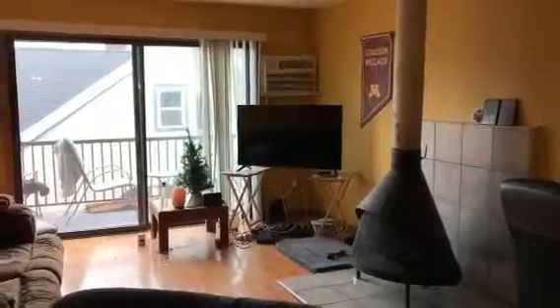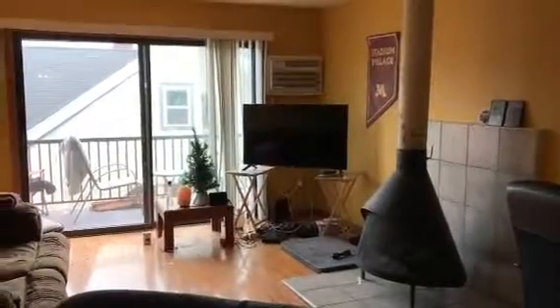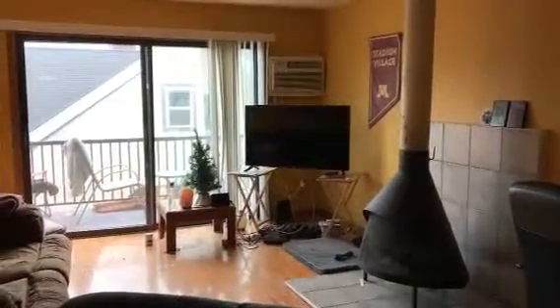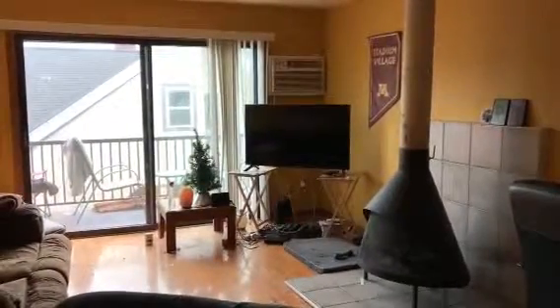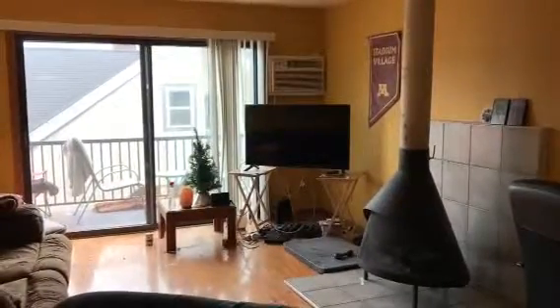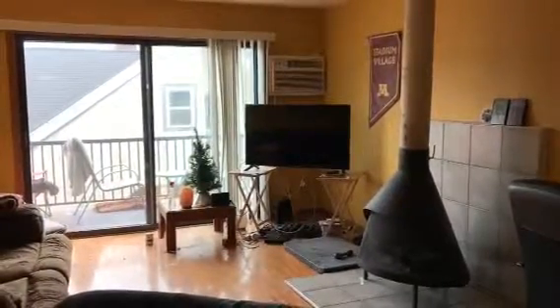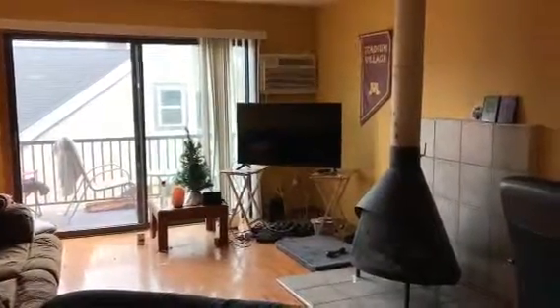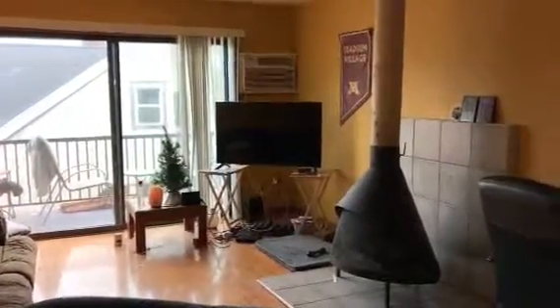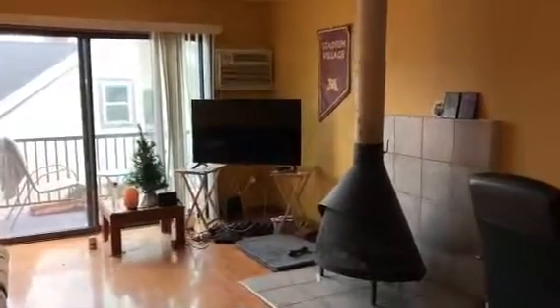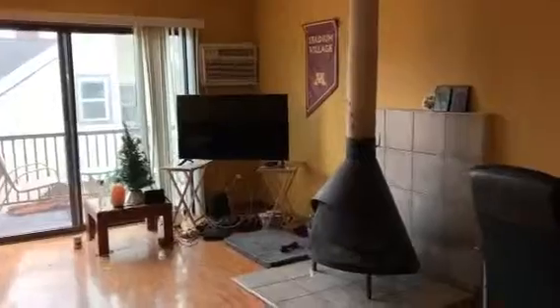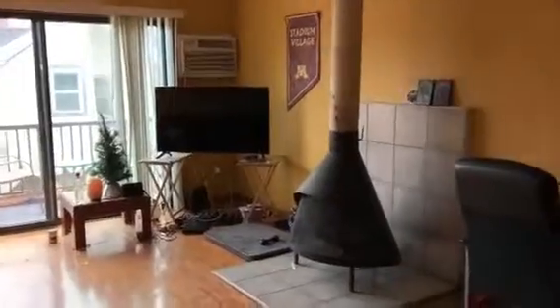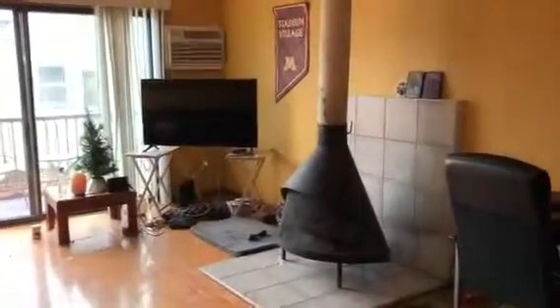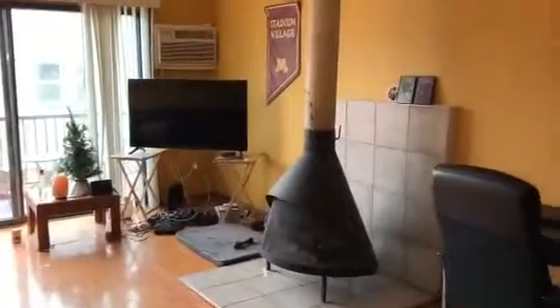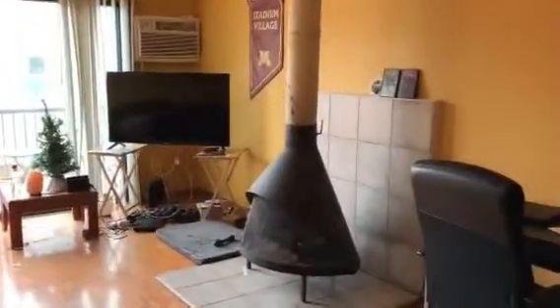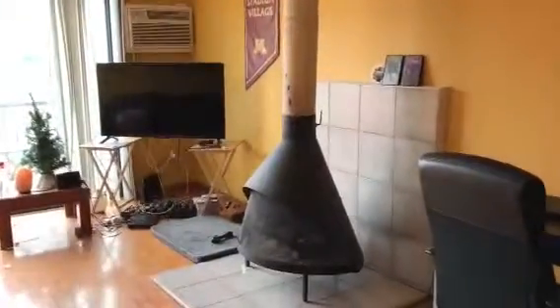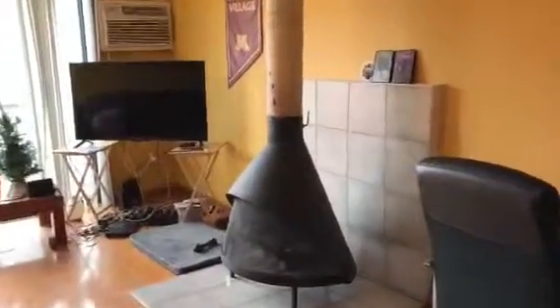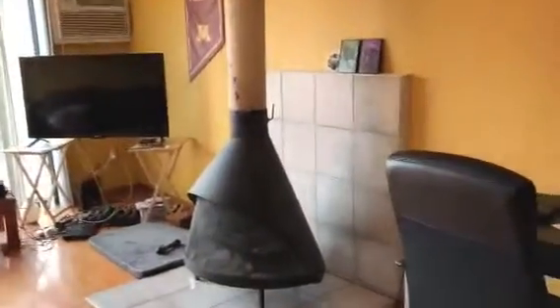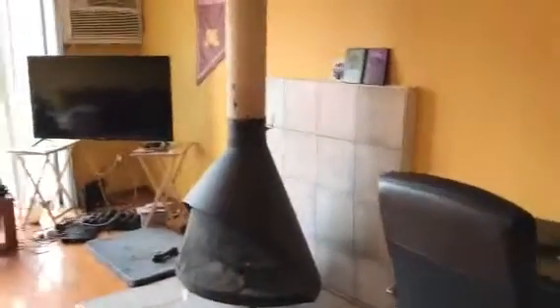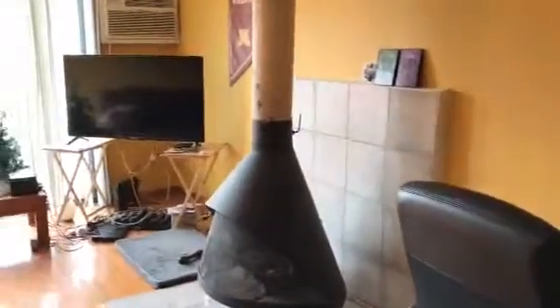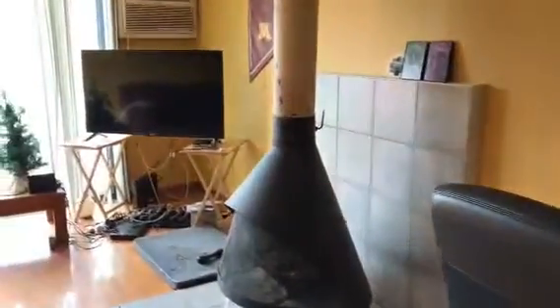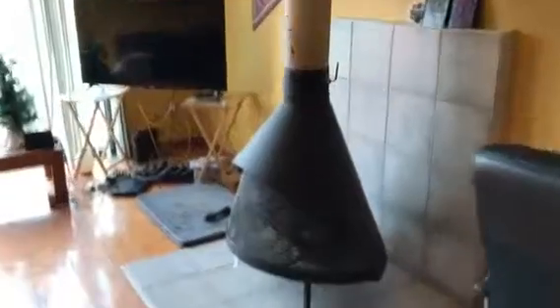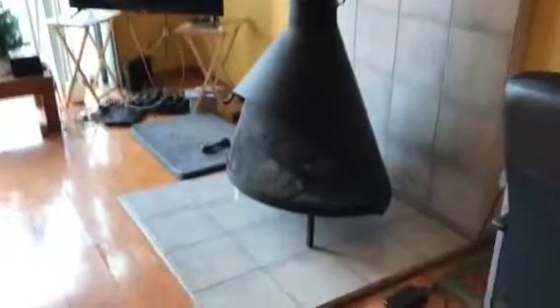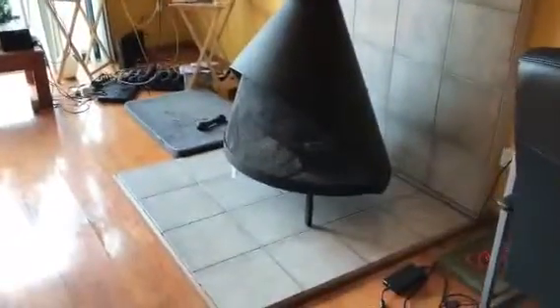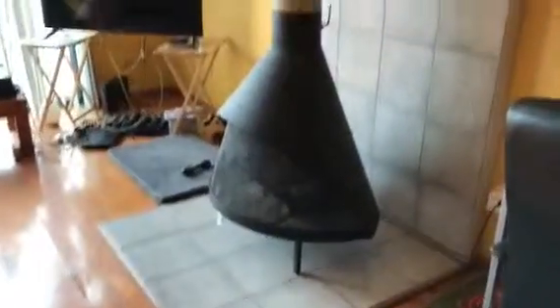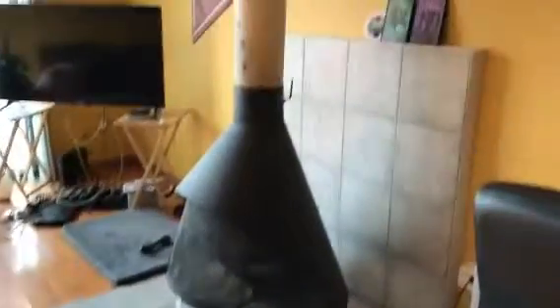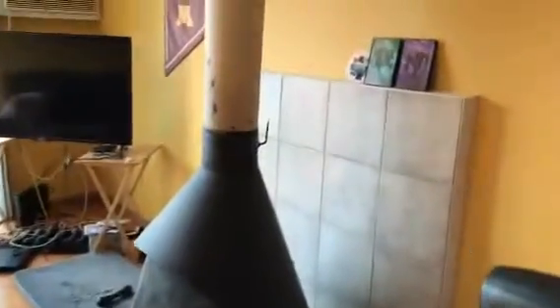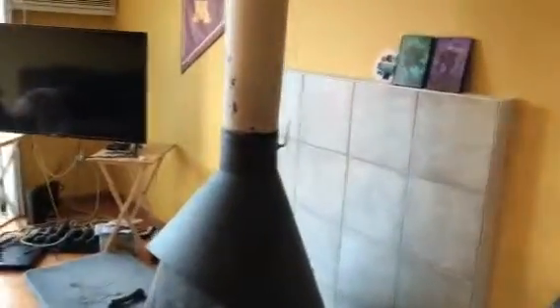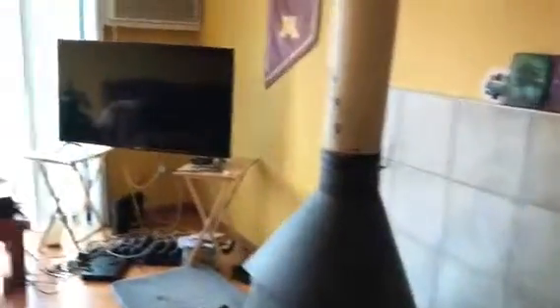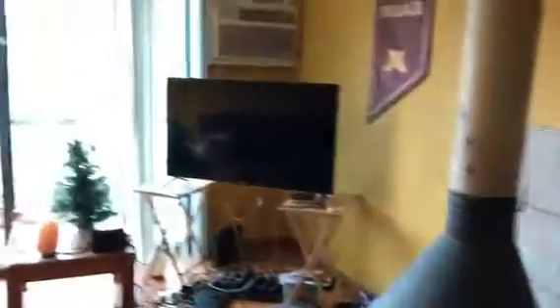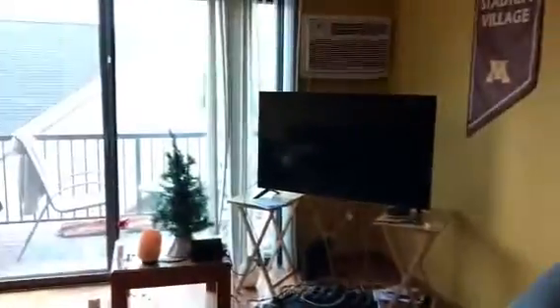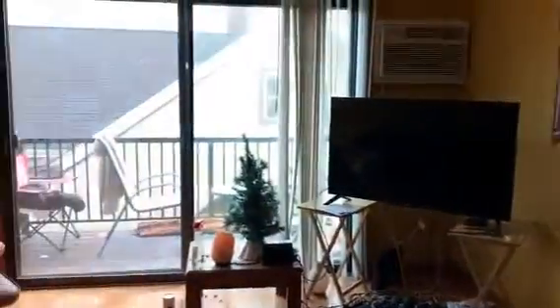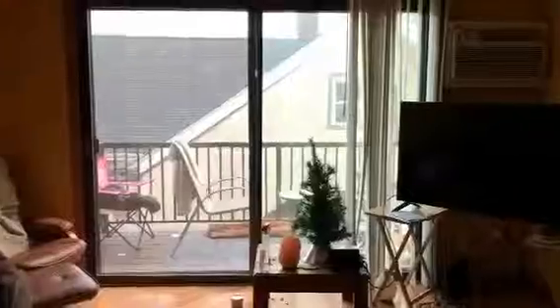Hi and welcome to this top floor one bedroom located at 310 8th Street Southeast. This is a great unit because it does have a couple extra features like this wood-burning fireplace right in the middle of your living room, and you do have your own private deck out there.